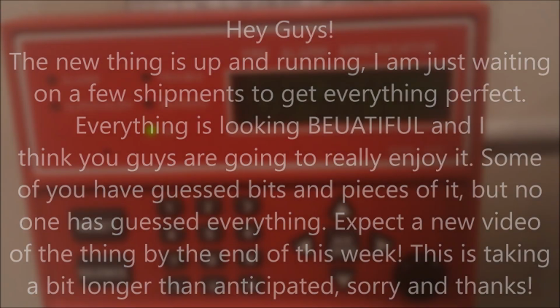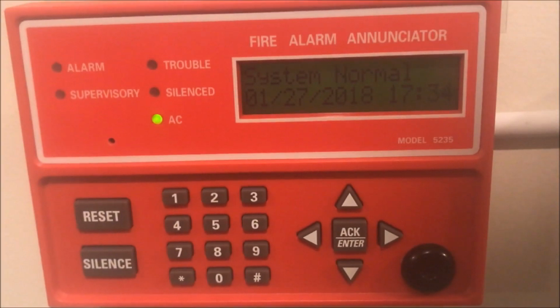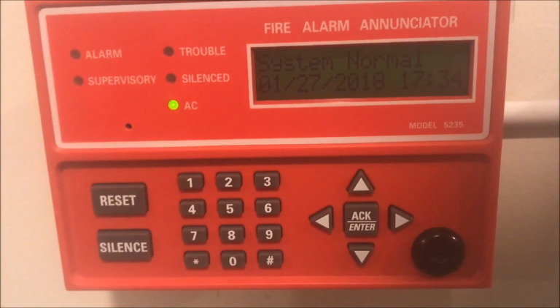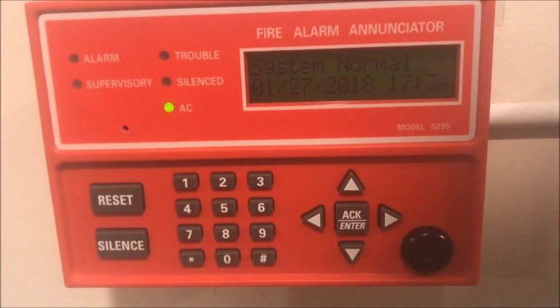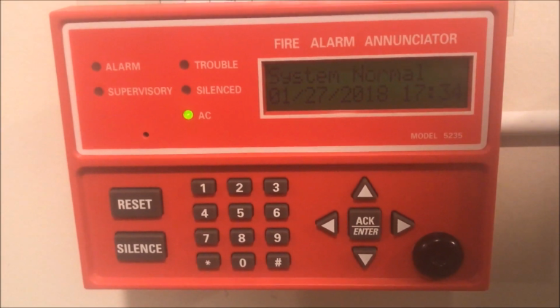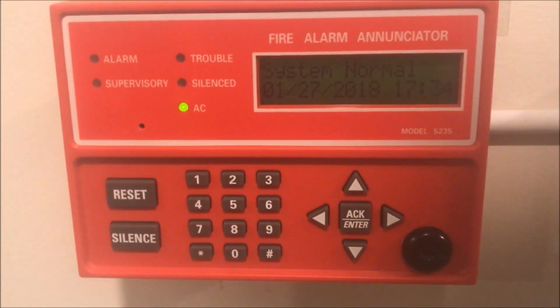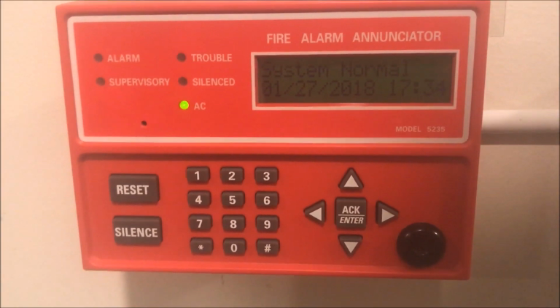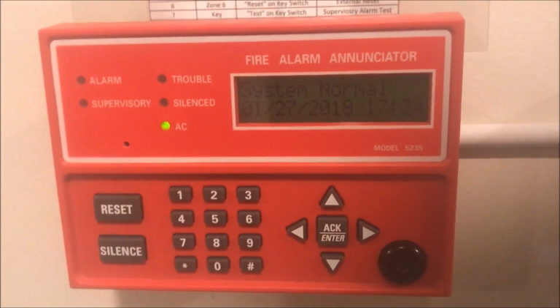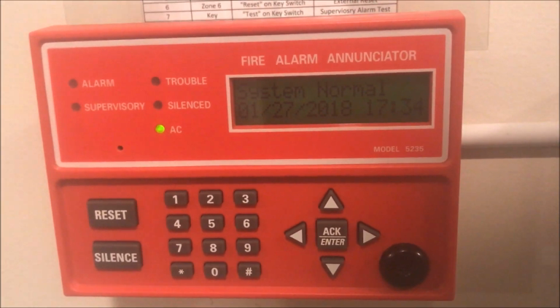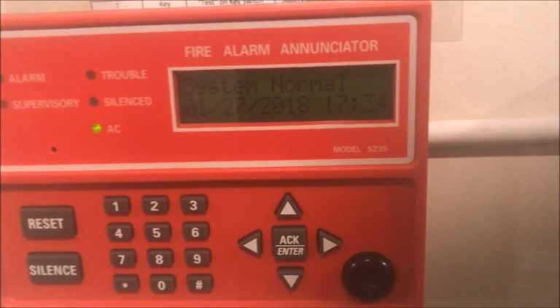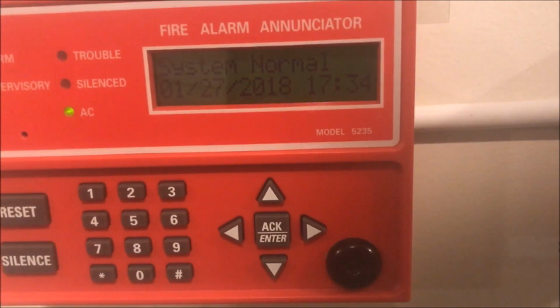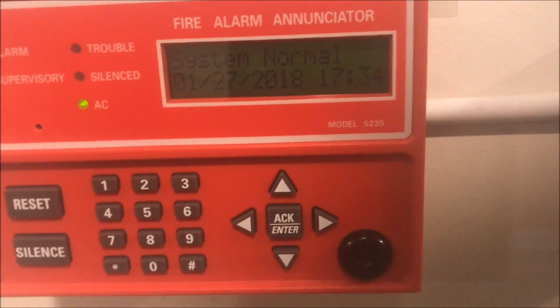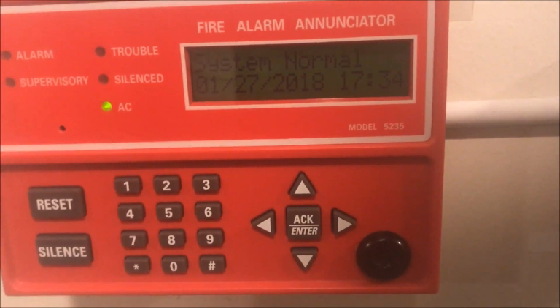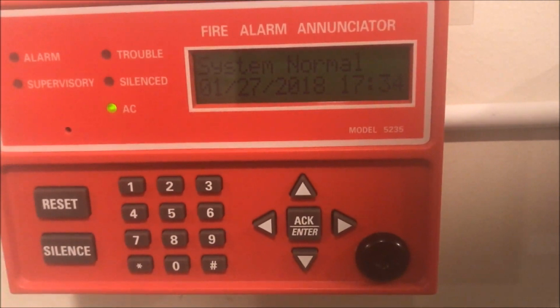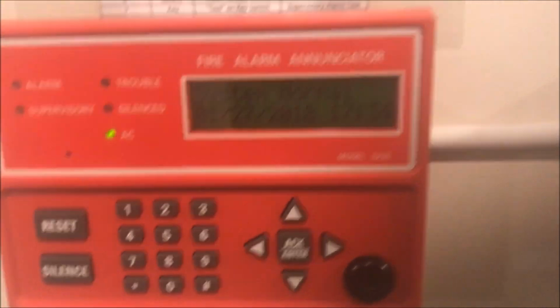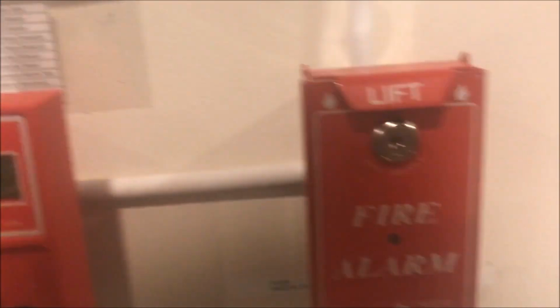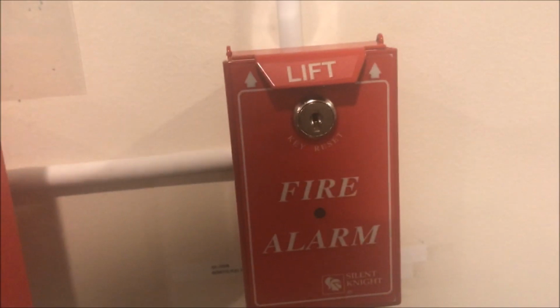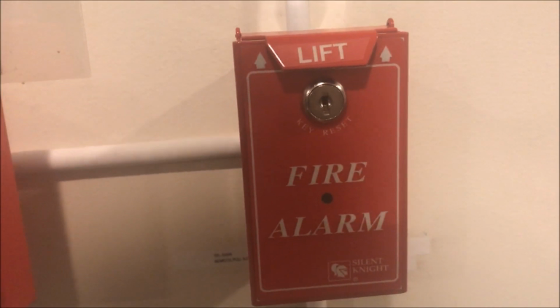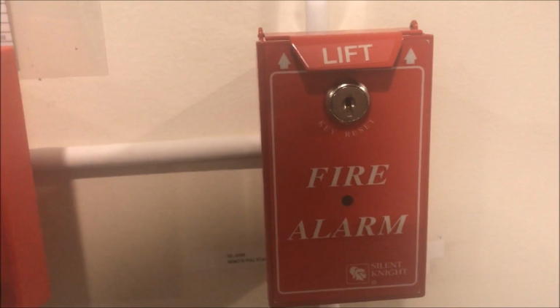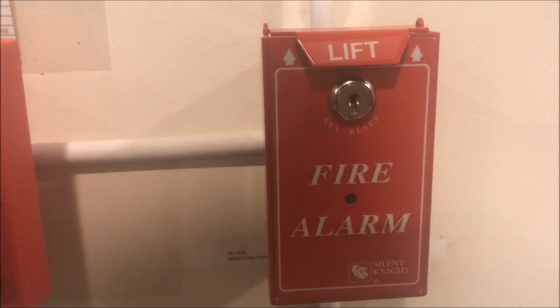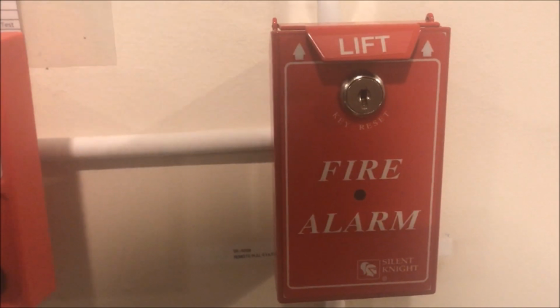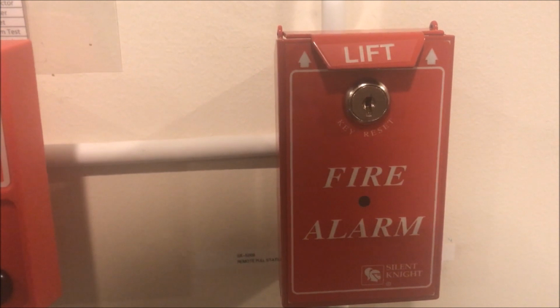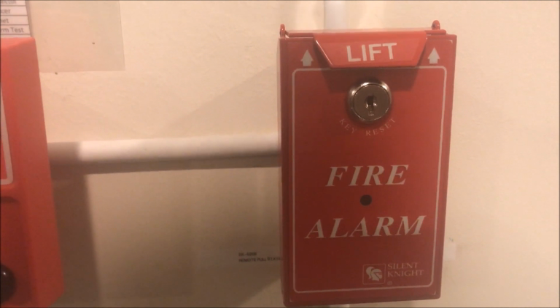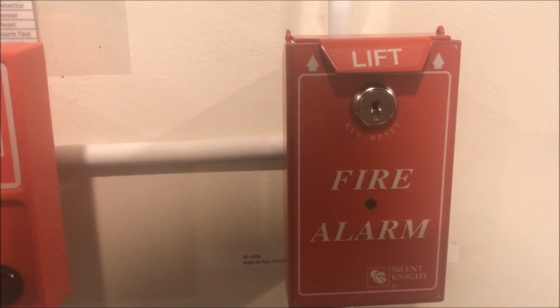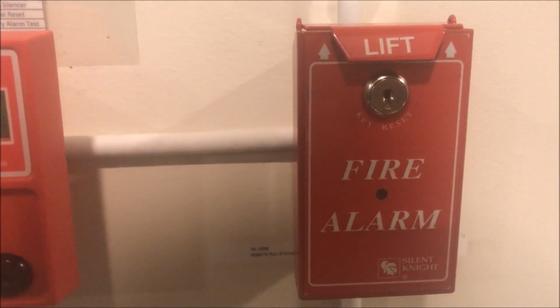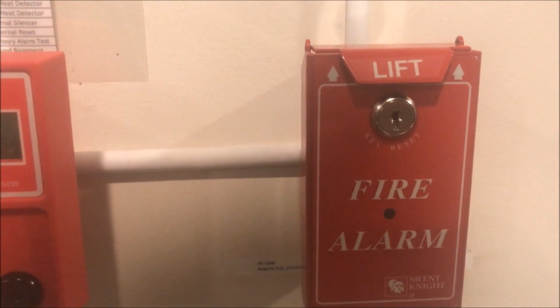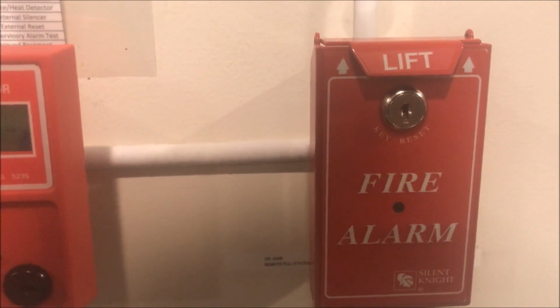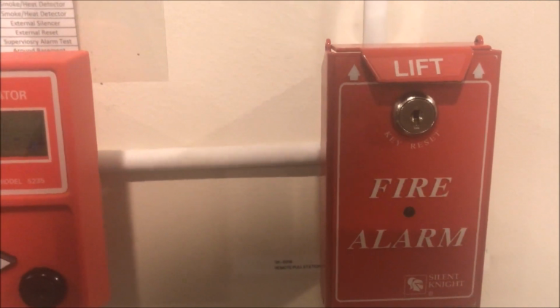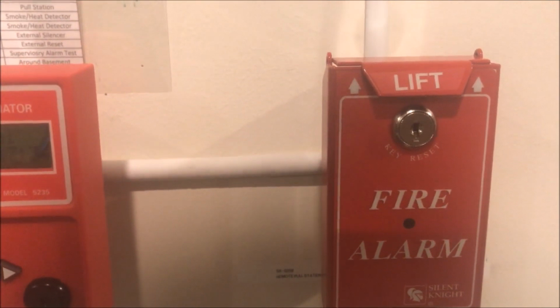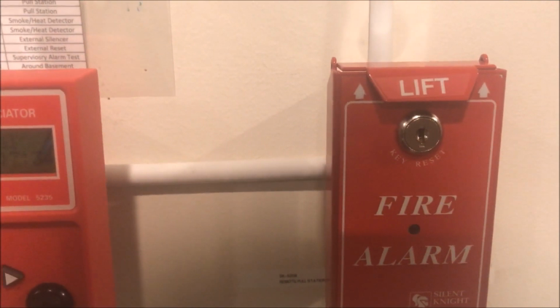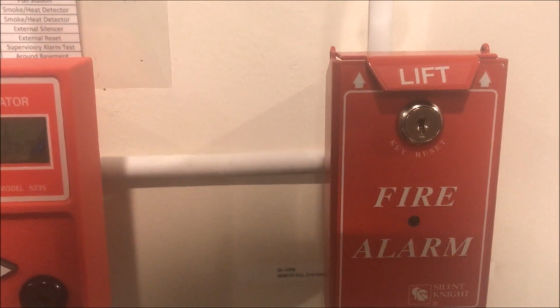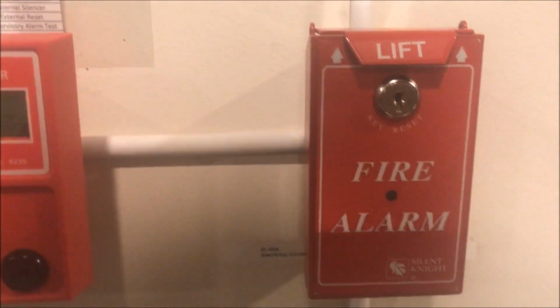Hey guys, so again, two fire alarms and such, and today we're going to be doing a testing and overview of my new SilentKnight SD500-PSDA Dual Action Pull Station.